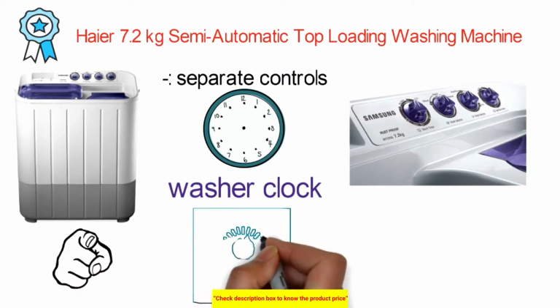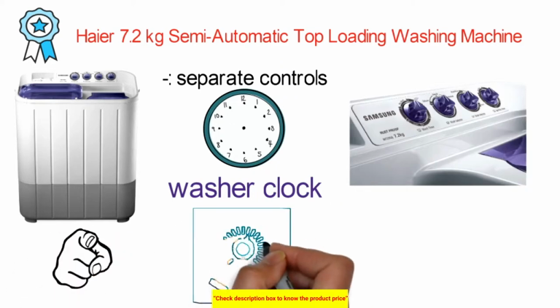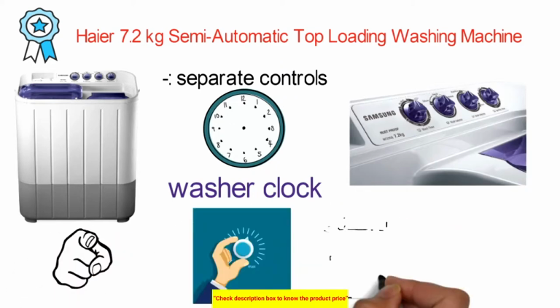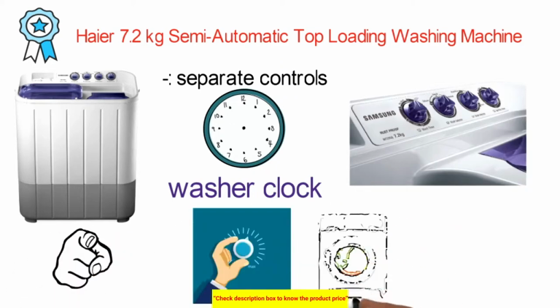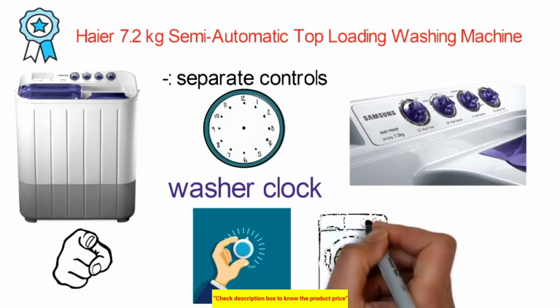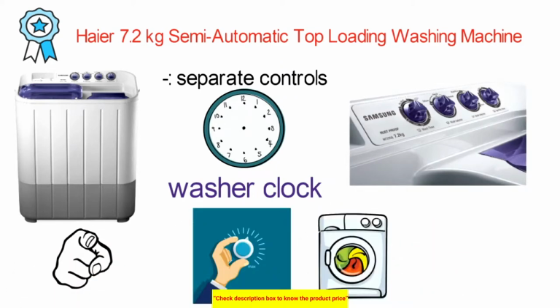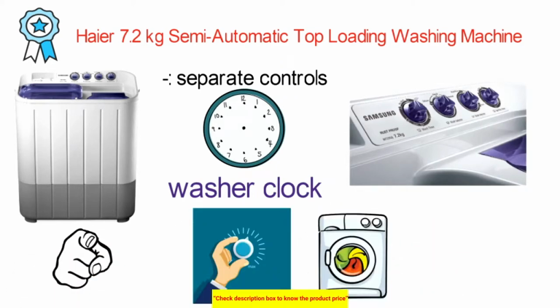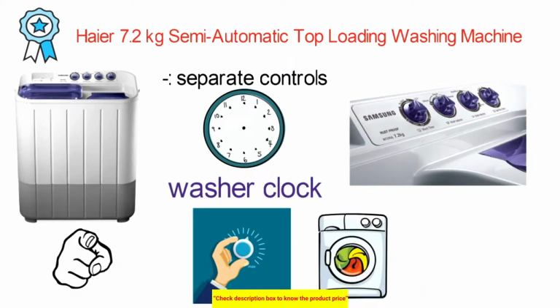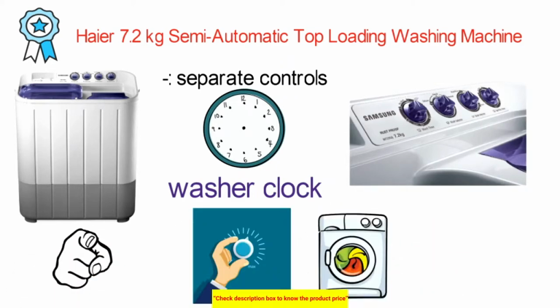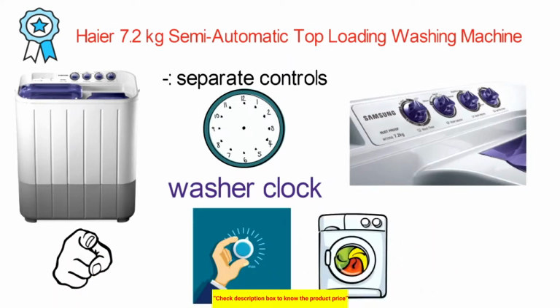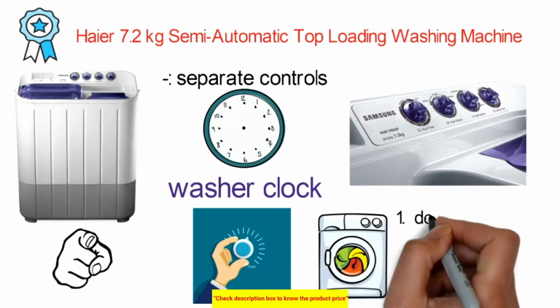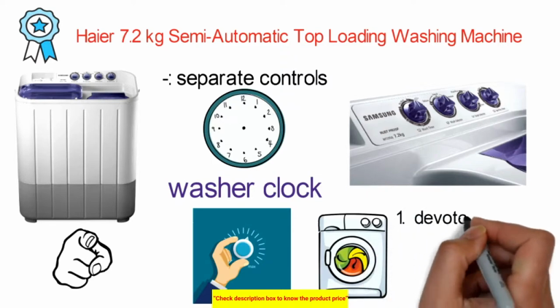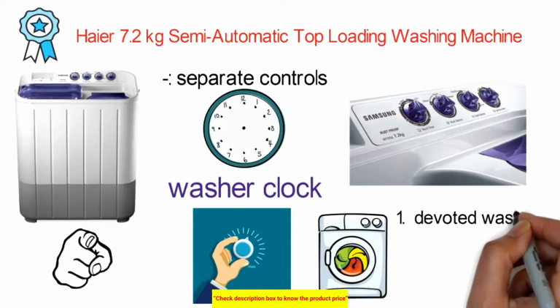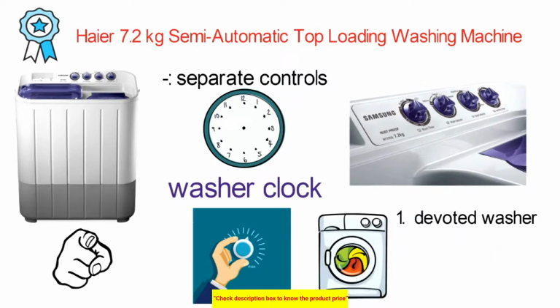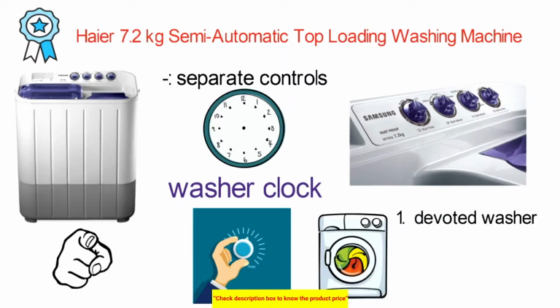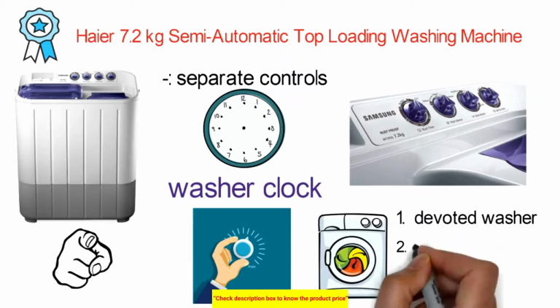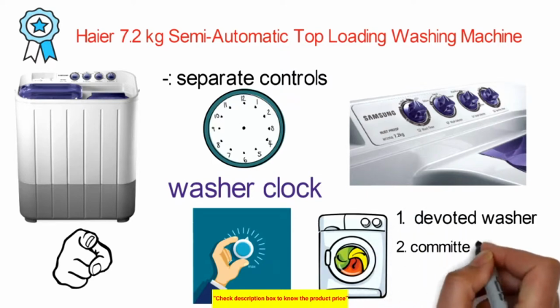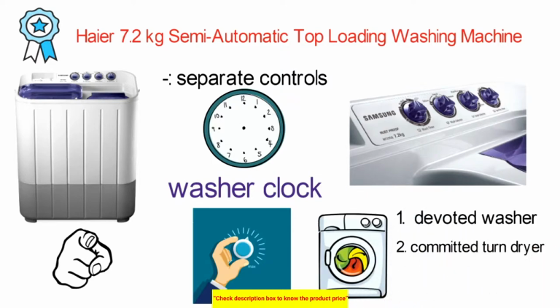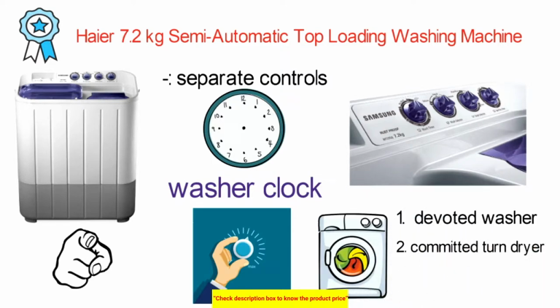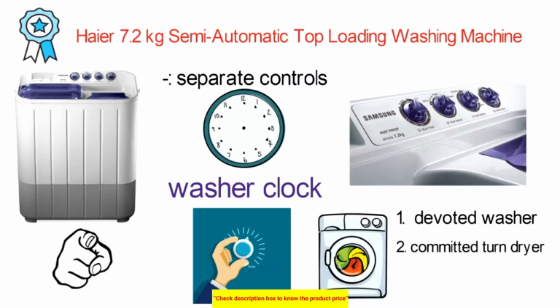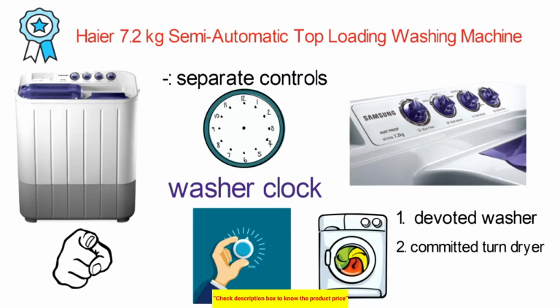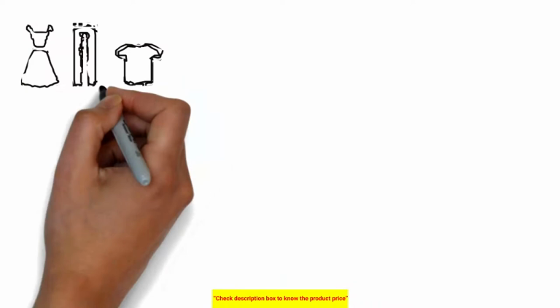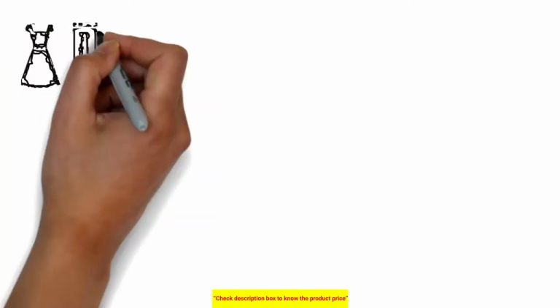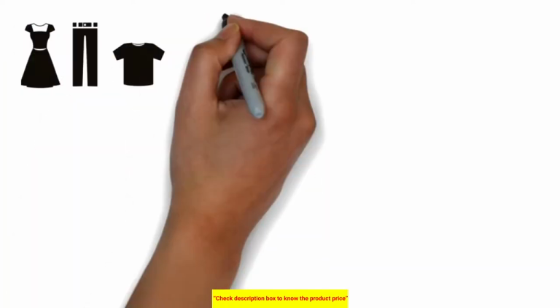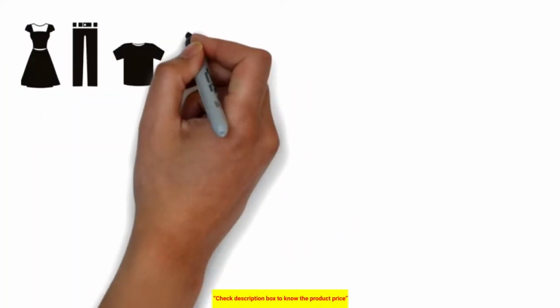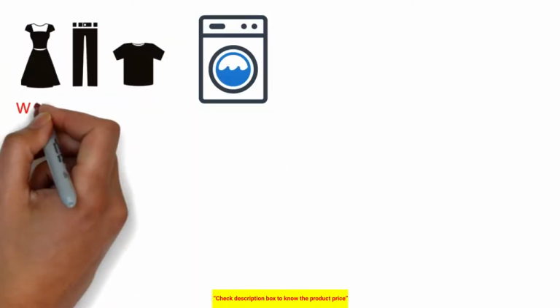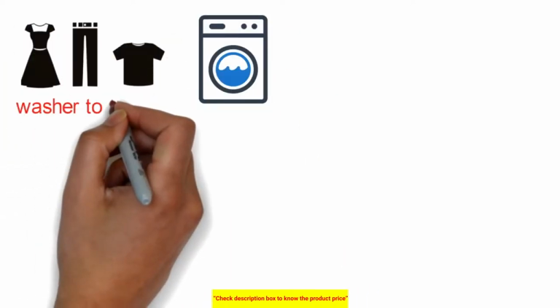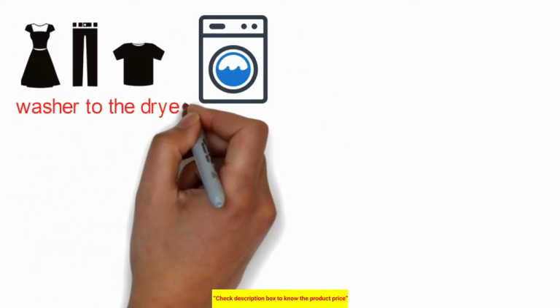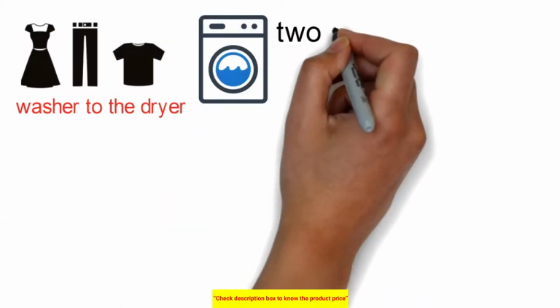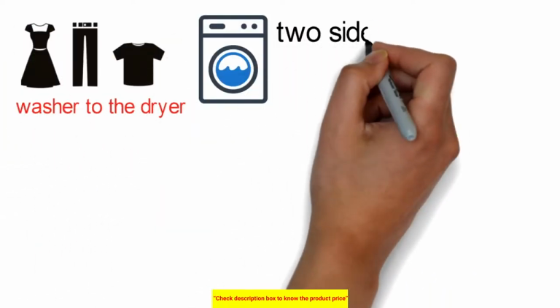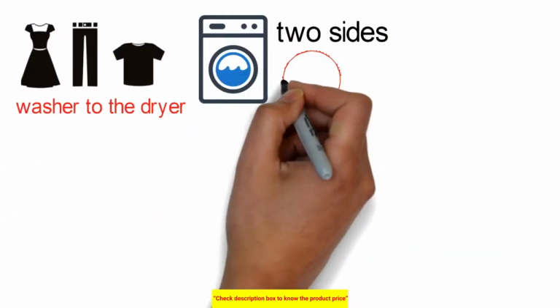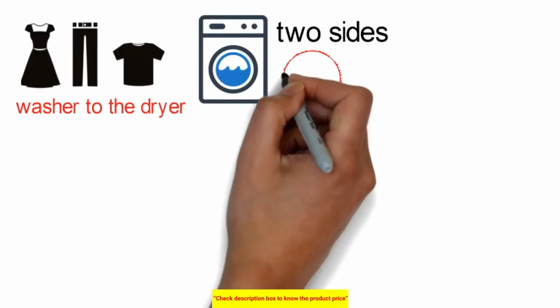You can set the heat control with reasonable time for washing and for drying the materials. With one side as a devoted washer and the other a committed spin dryer, this combo is designed so you can move garments directly from the washer to the dryer, or run both sides simultaneously.